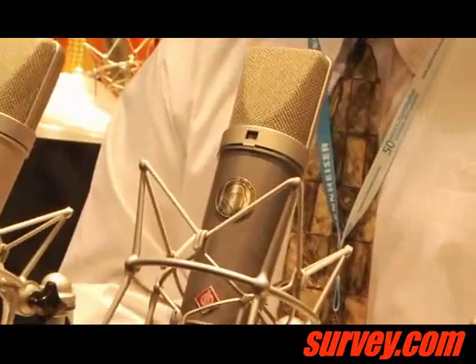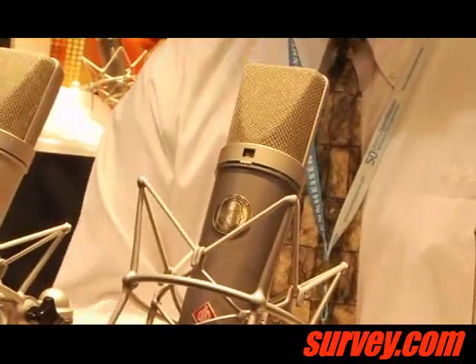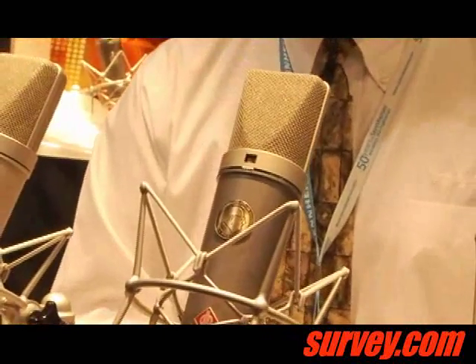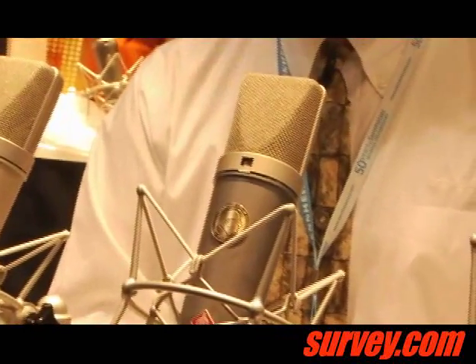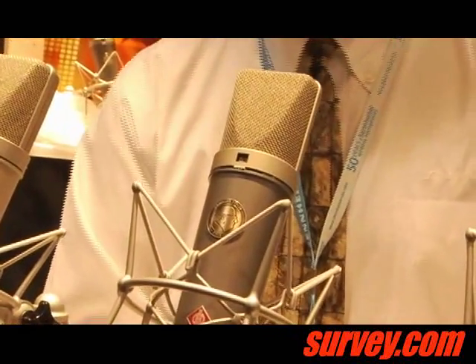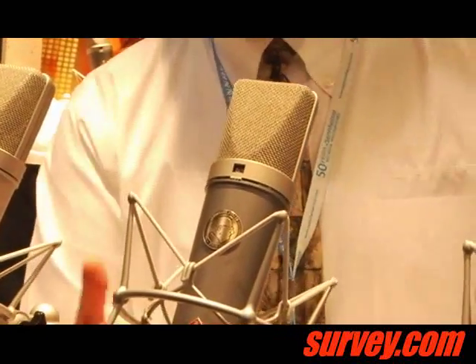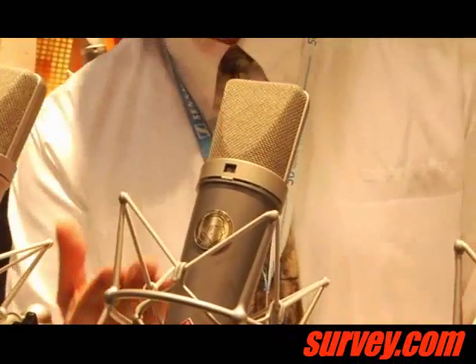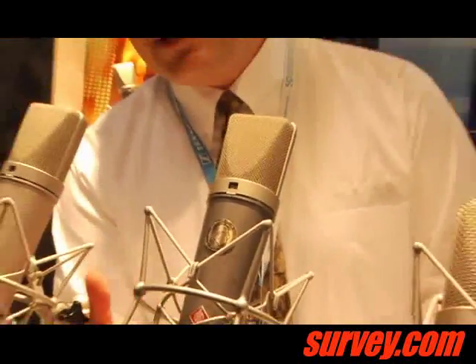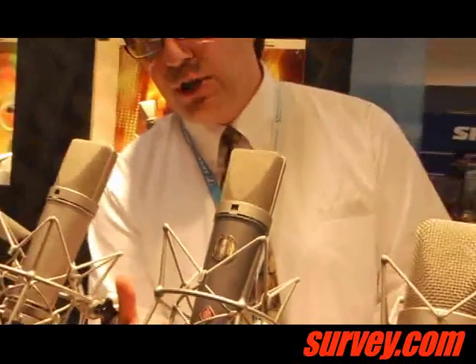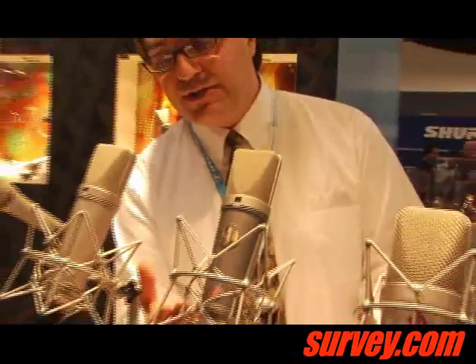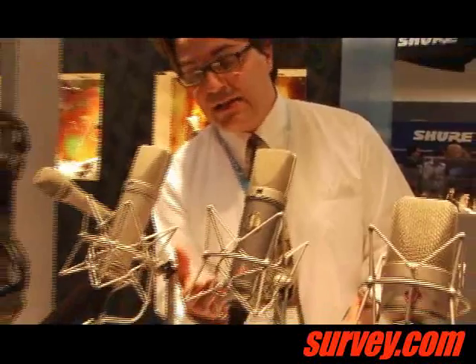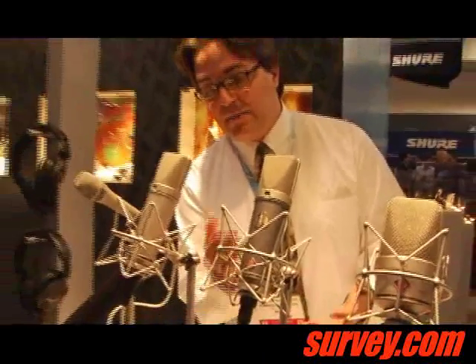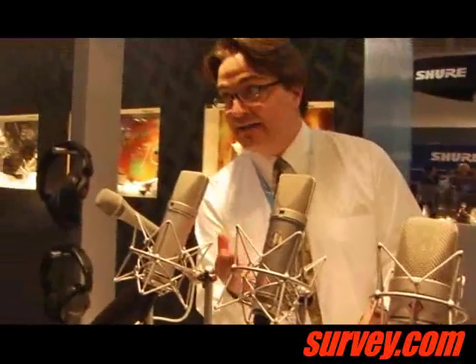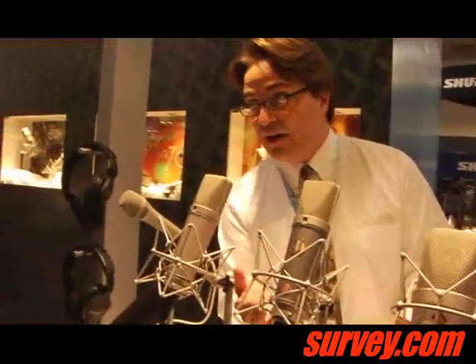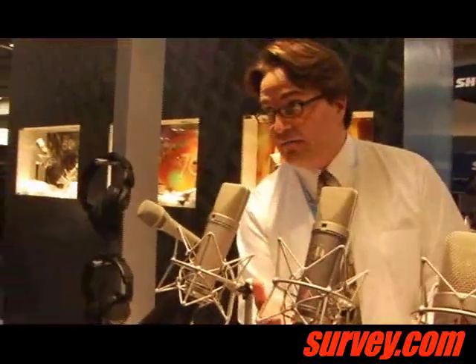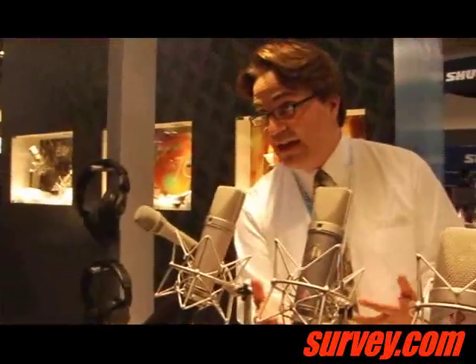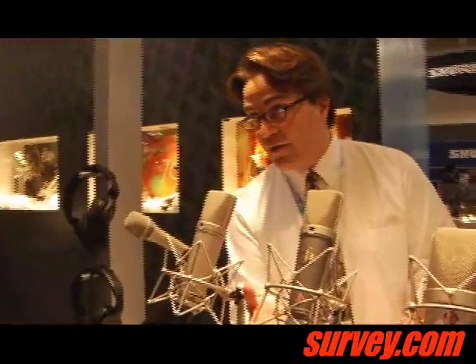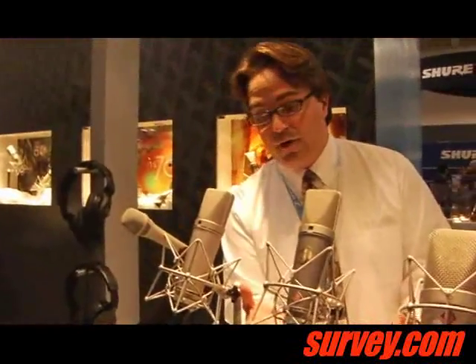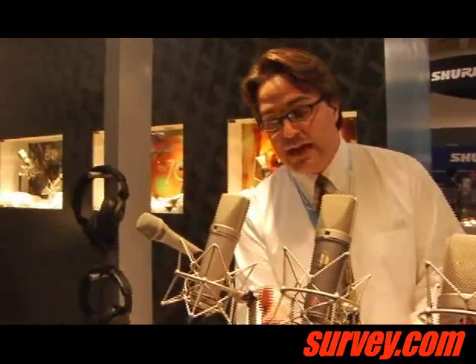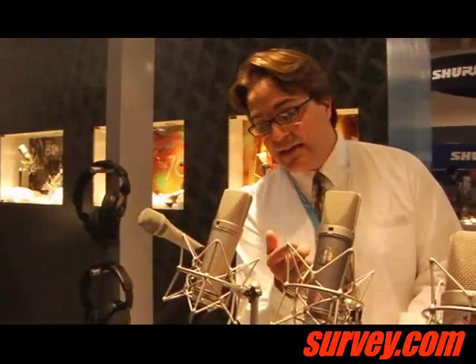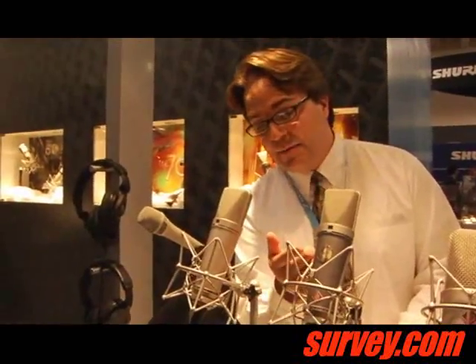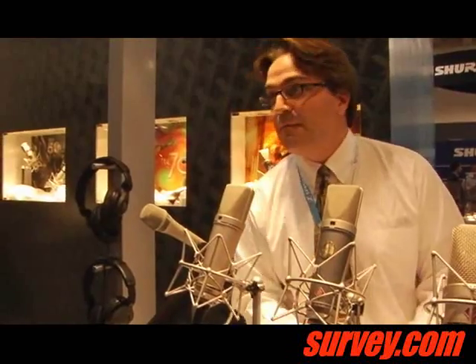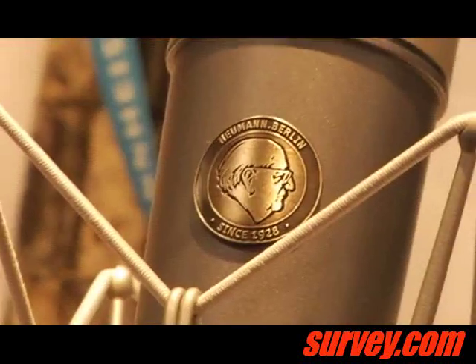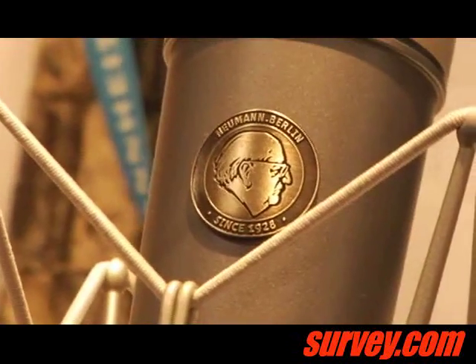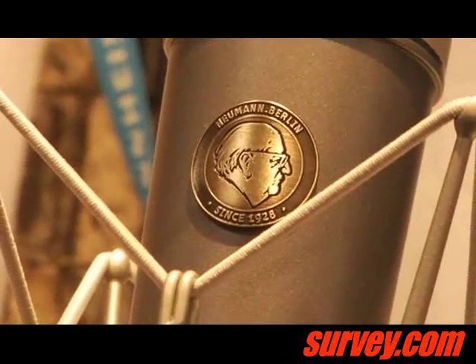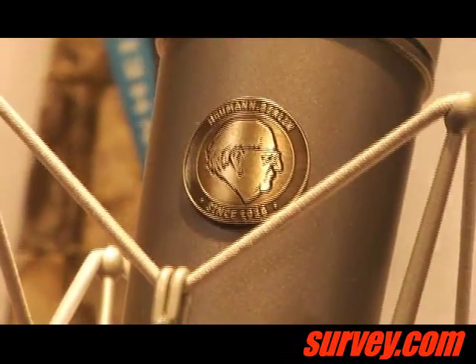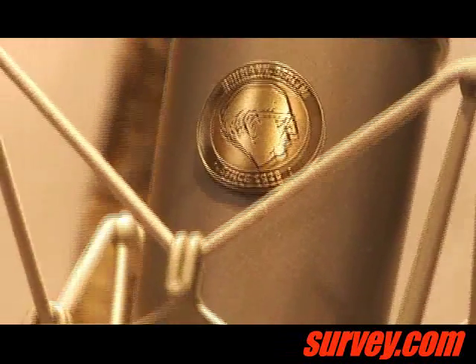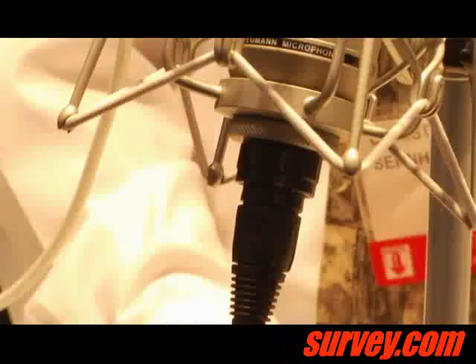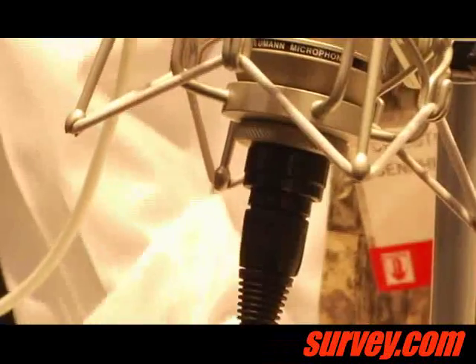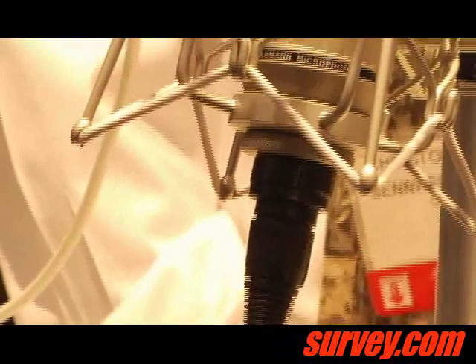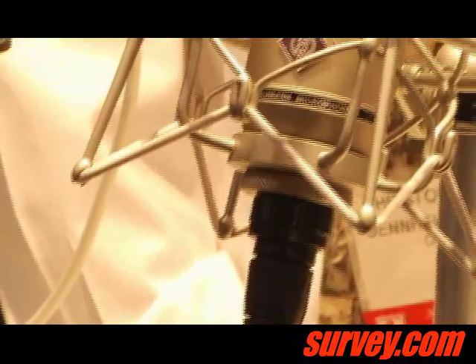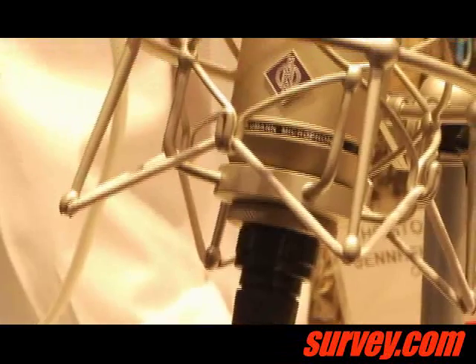It's got a very bright sound to it, and also has a slightly different look. You'll see that the body has a different color than any of our other microphones, and it's got an emblem commemorating Georg Neumann.